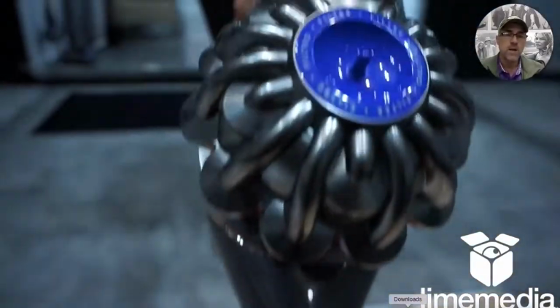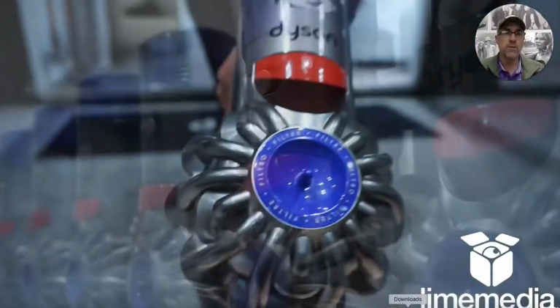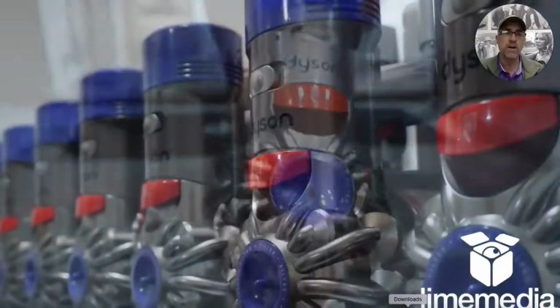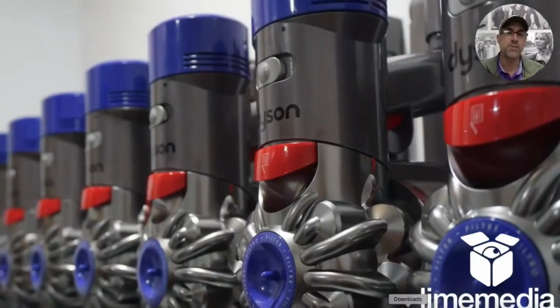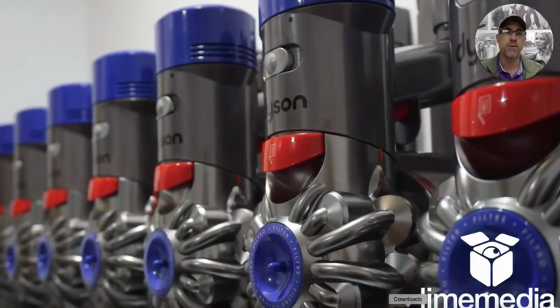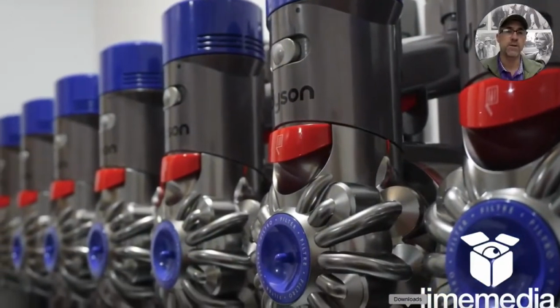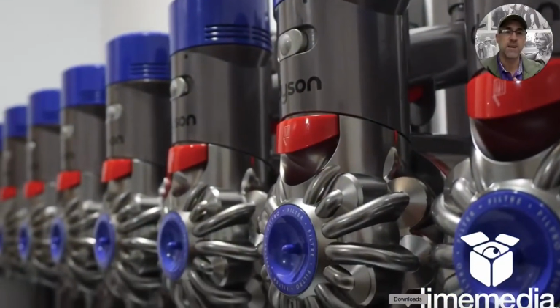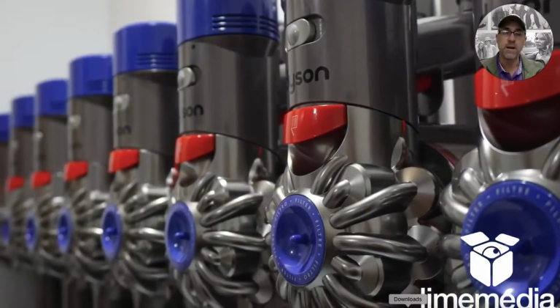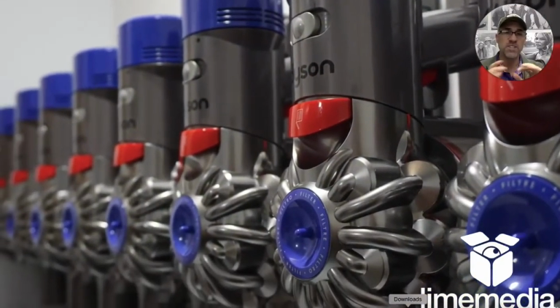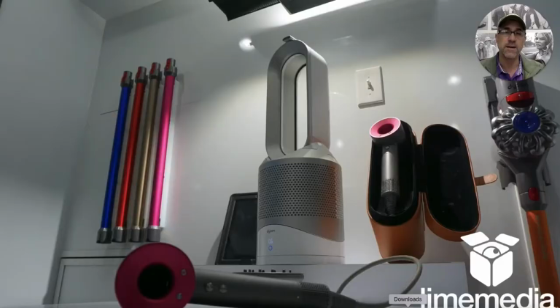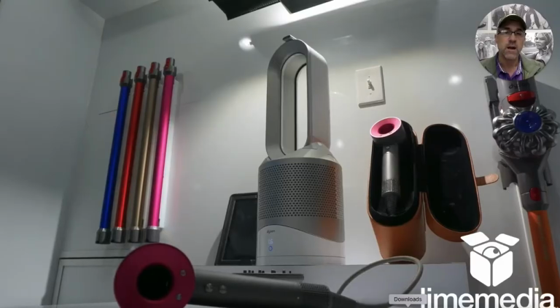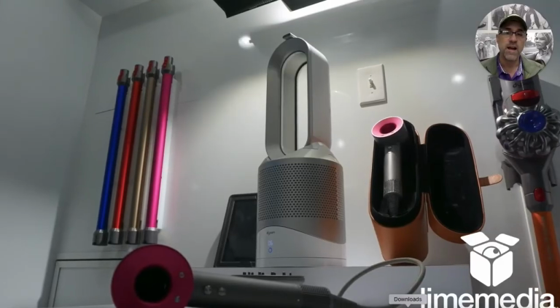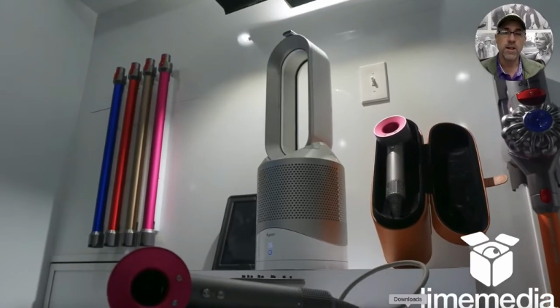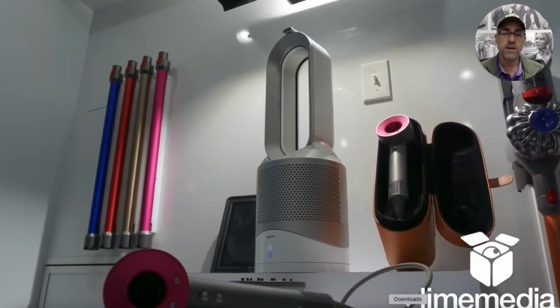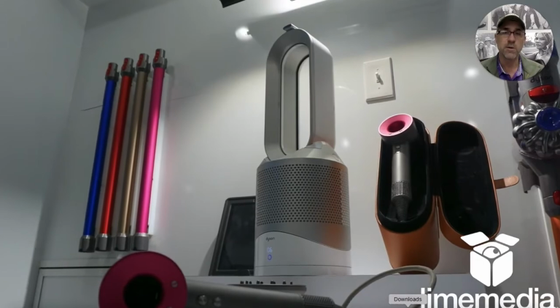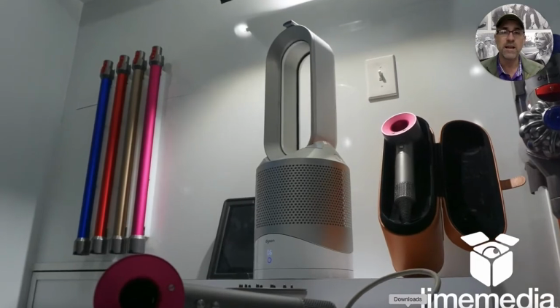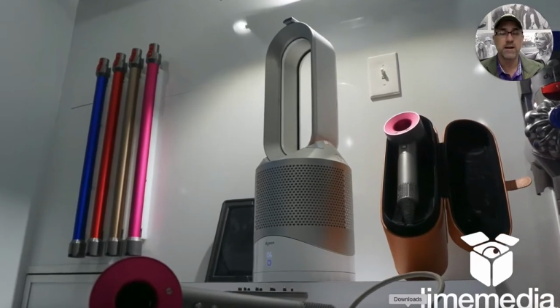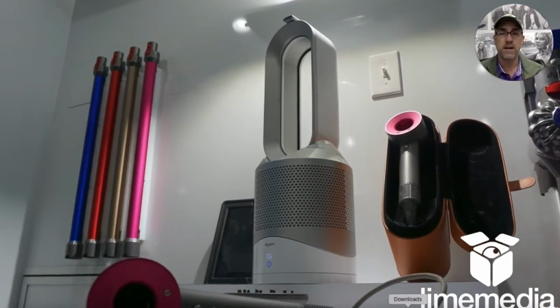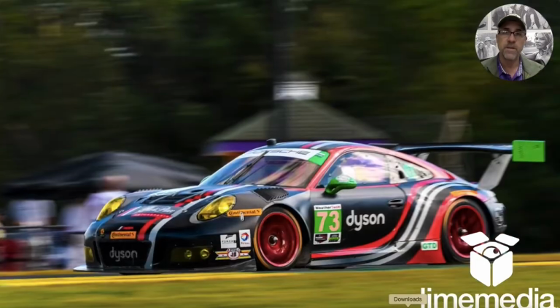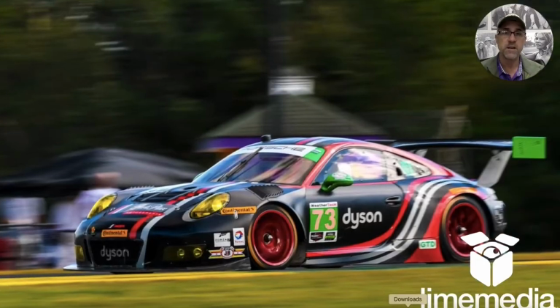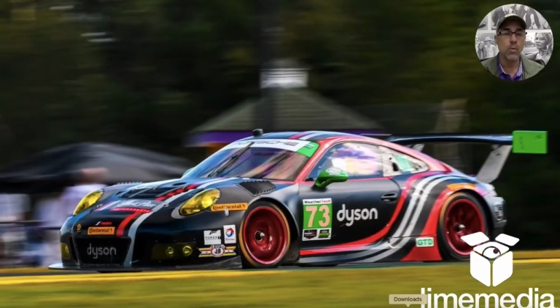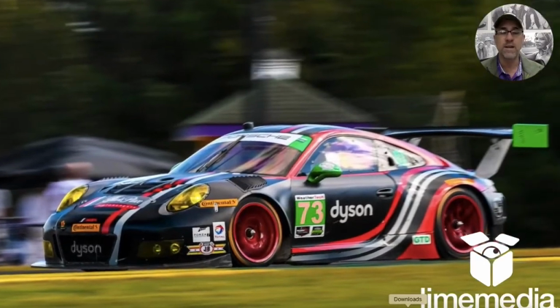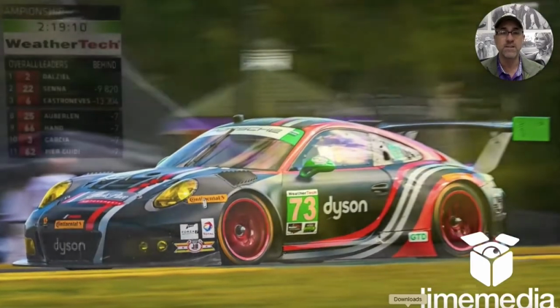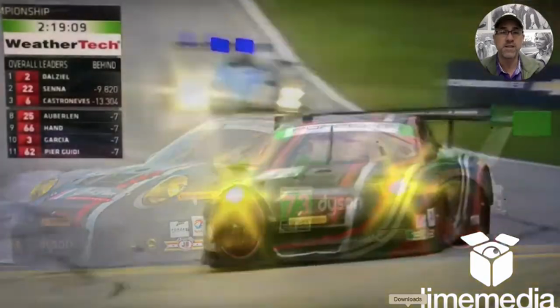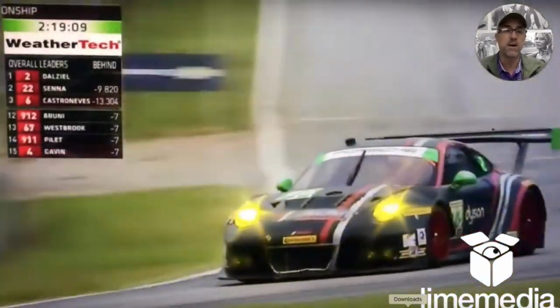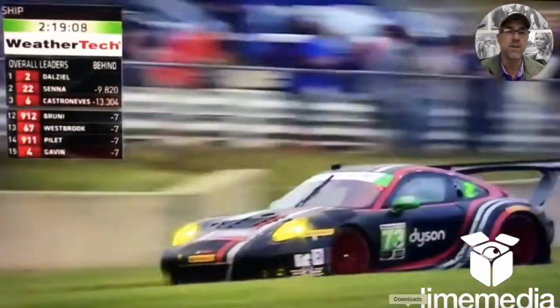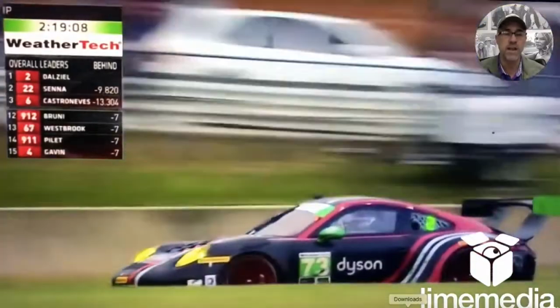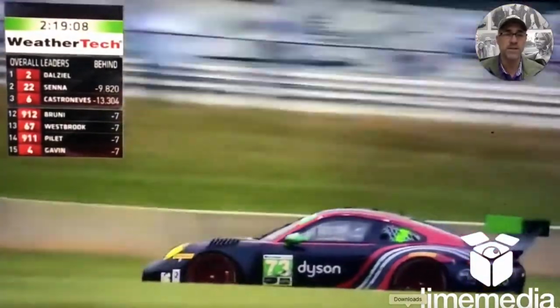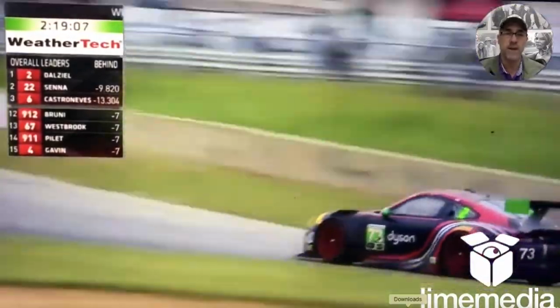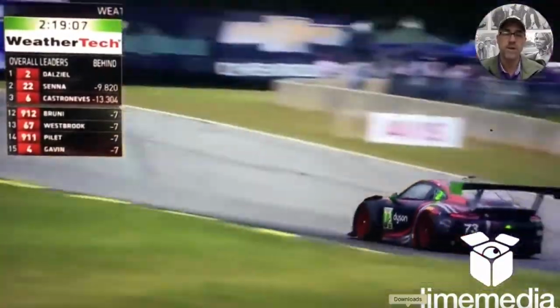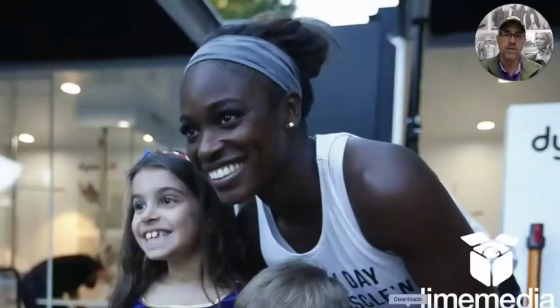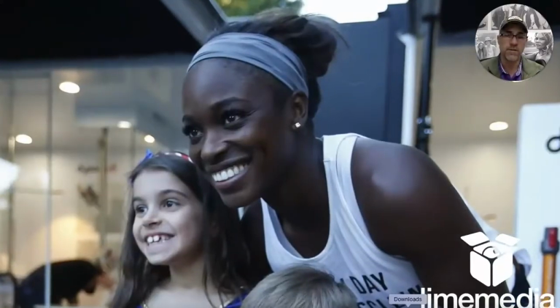We put brand new sheet metal everywhere because it had to be pristine. The vacuum cleaner is so clean and it's one-of-a-kind, just like that car. So everything had to be top-notch on the fit and finish.